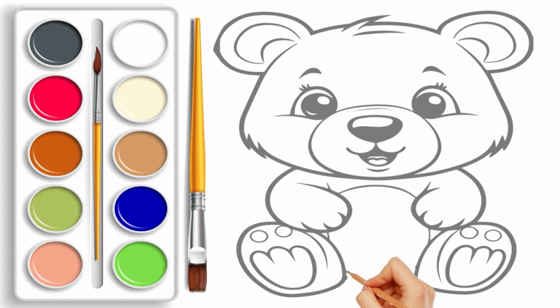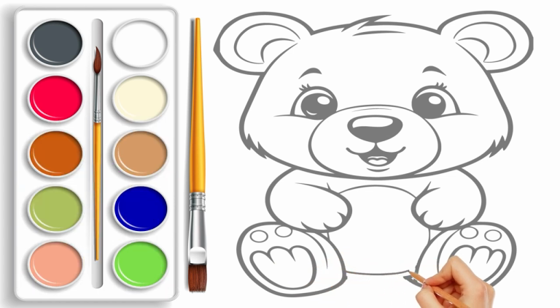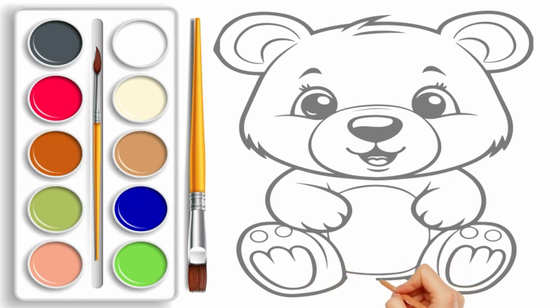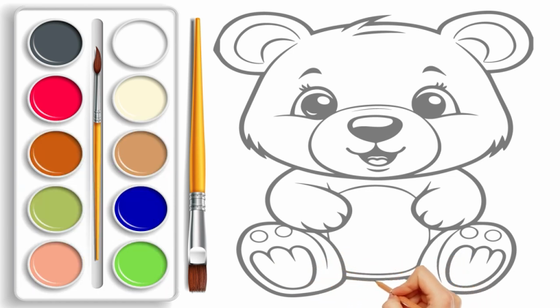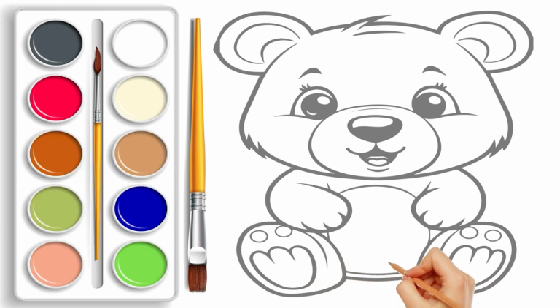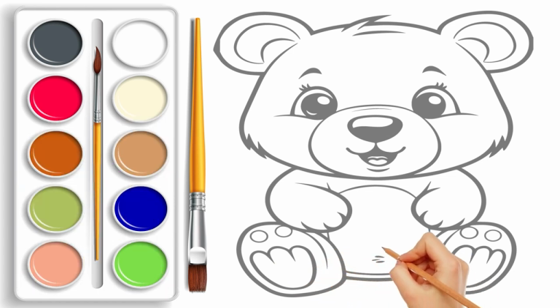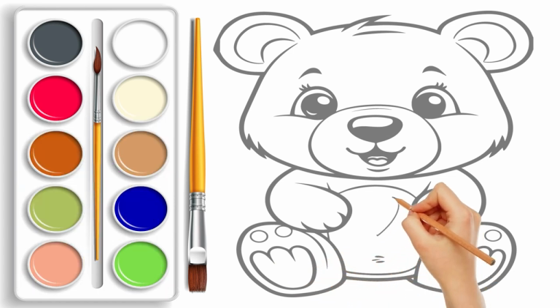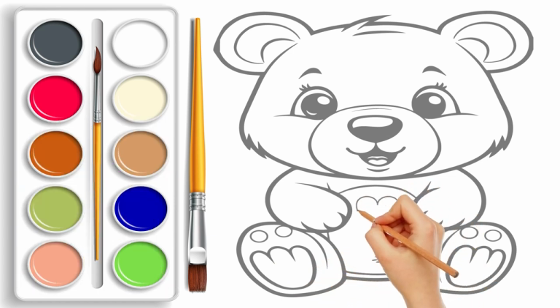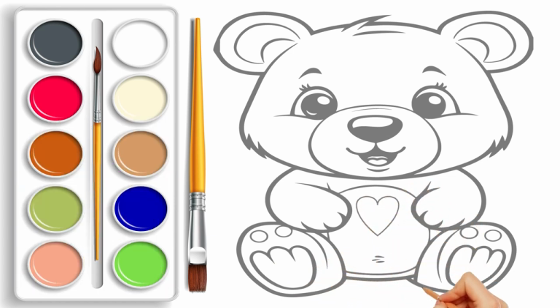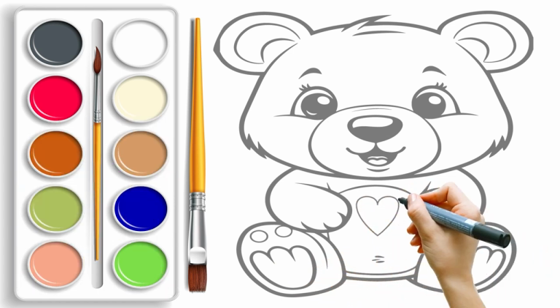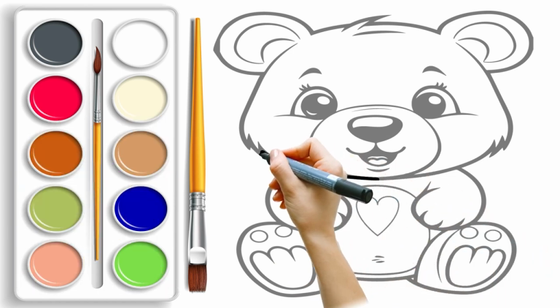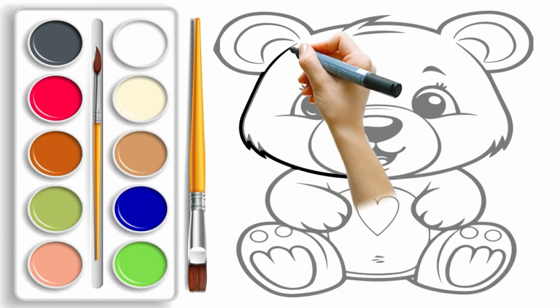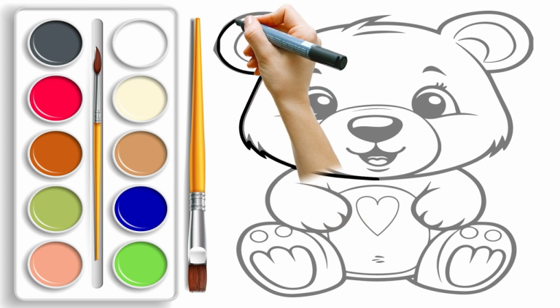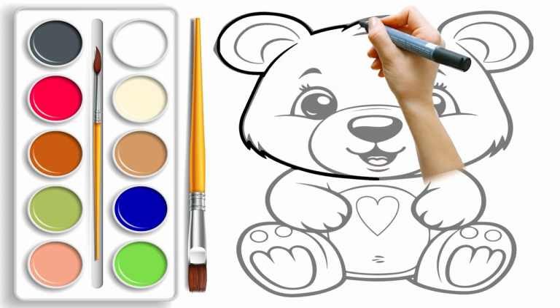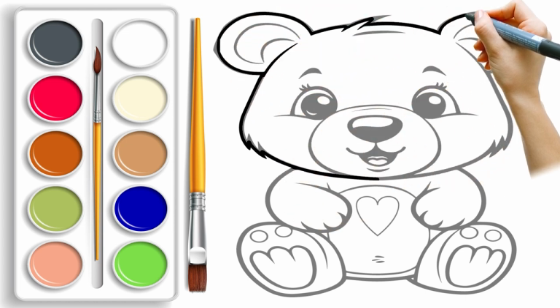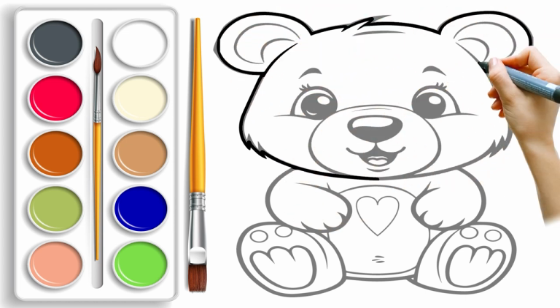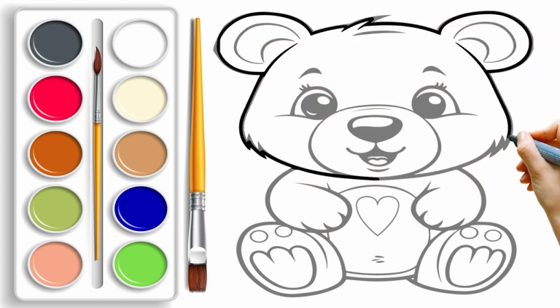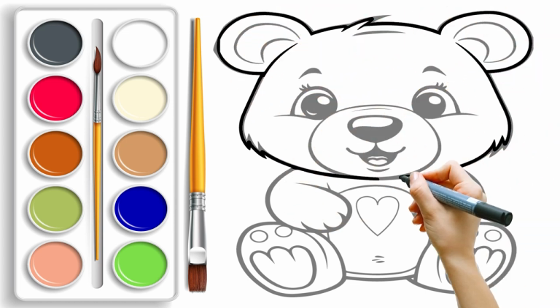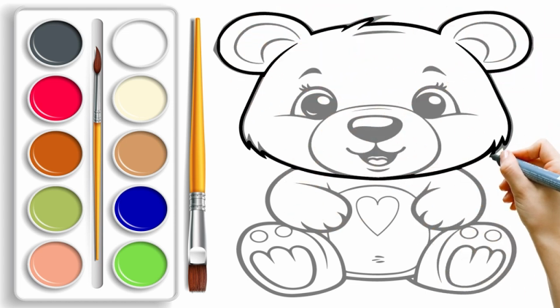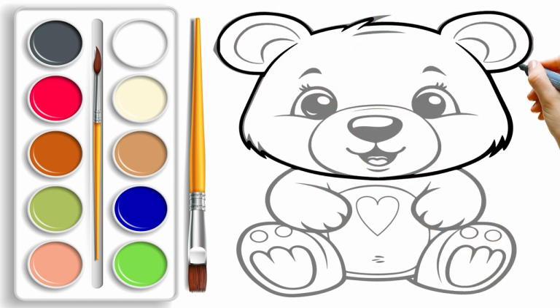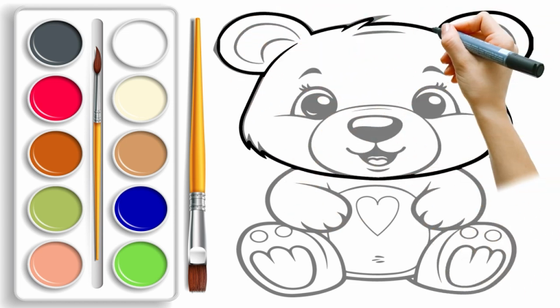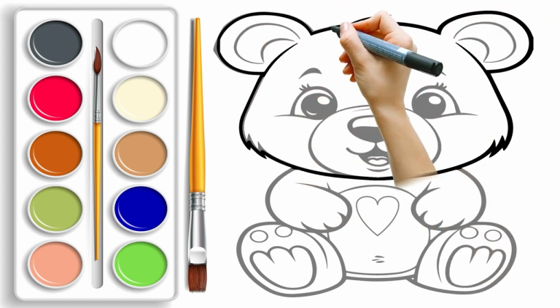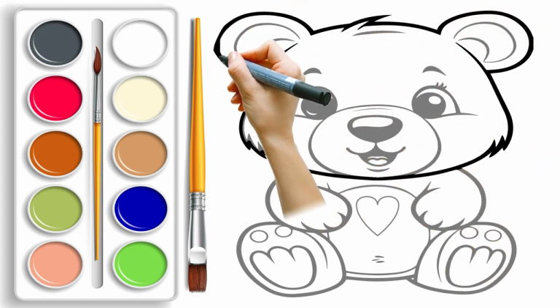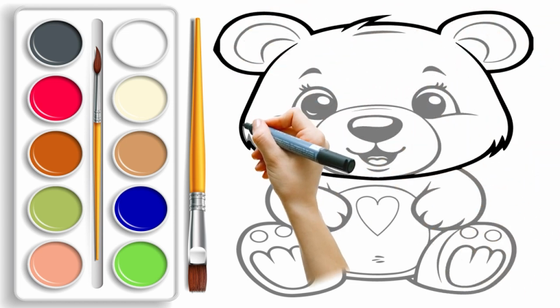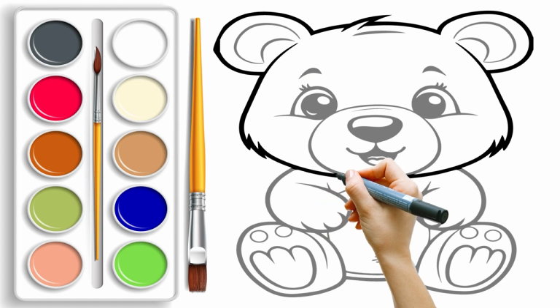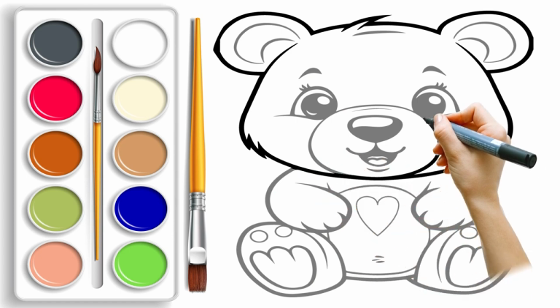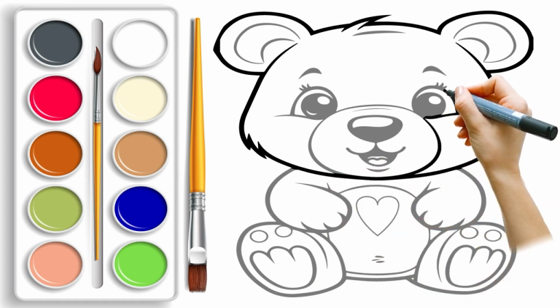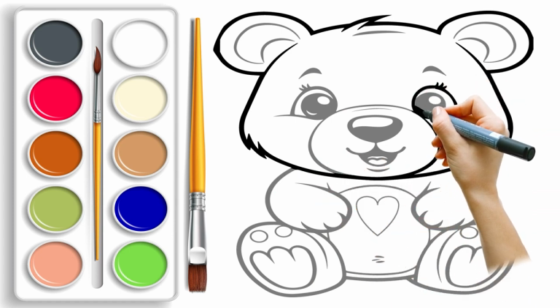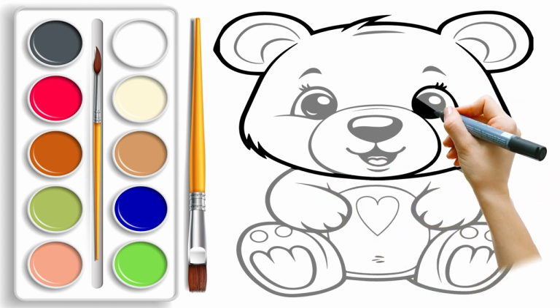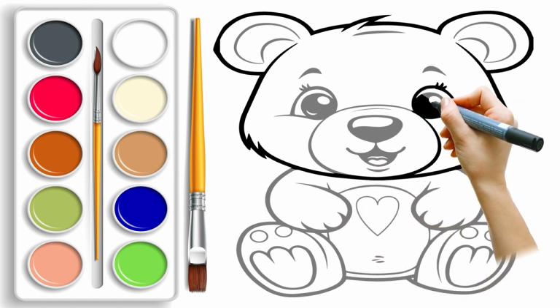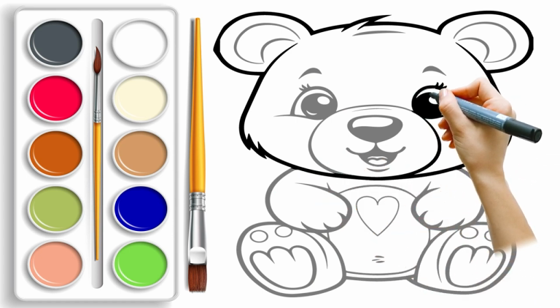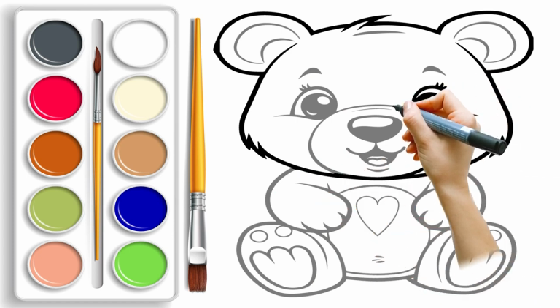Once our kawaii teddy bear sketch is complete, we will take a bold black marker and carefully trace over all the pencil lines. Watch as the teddy bear starts to take shape and come alive with each stroke of the marker.